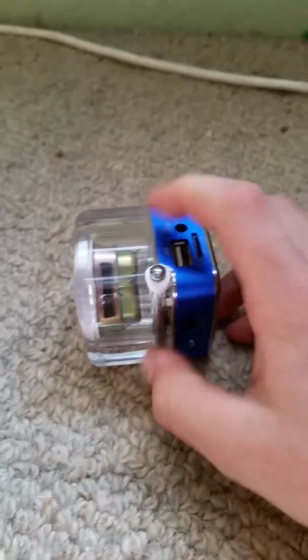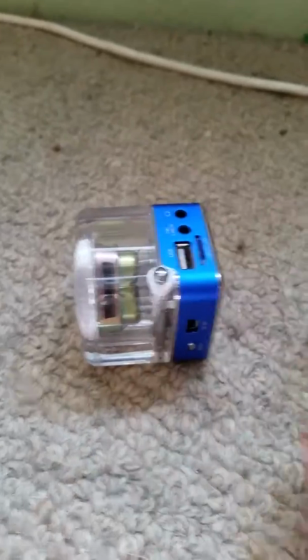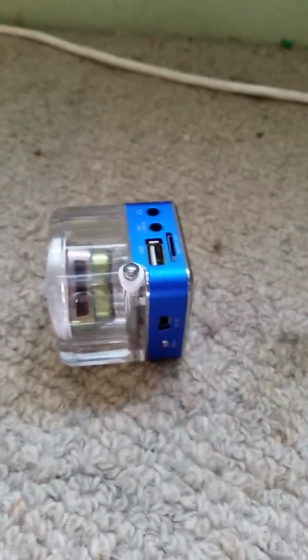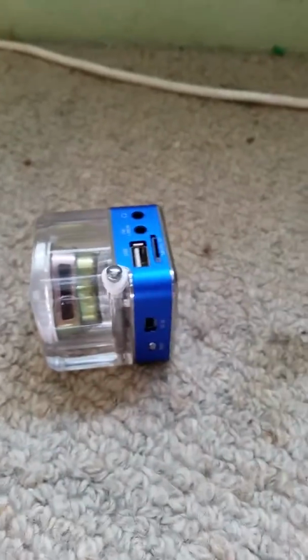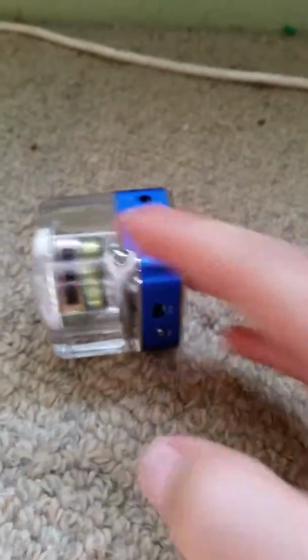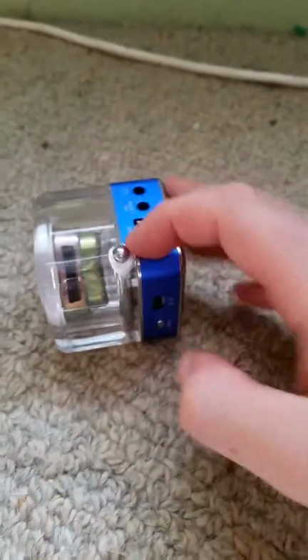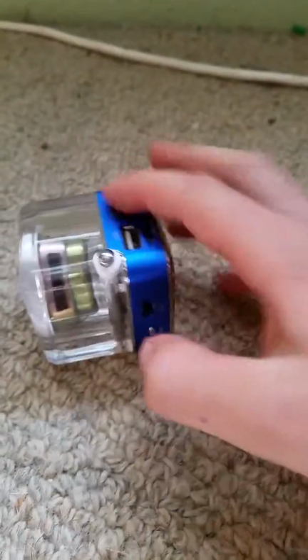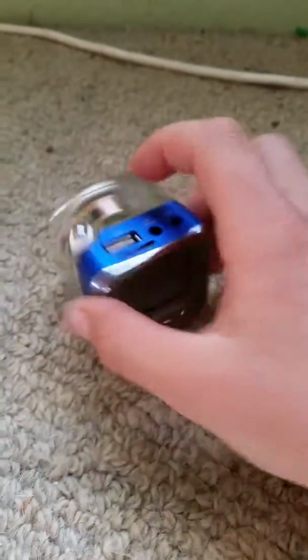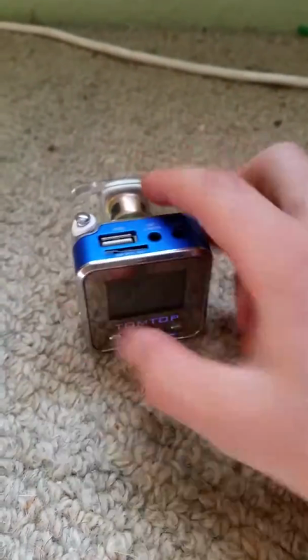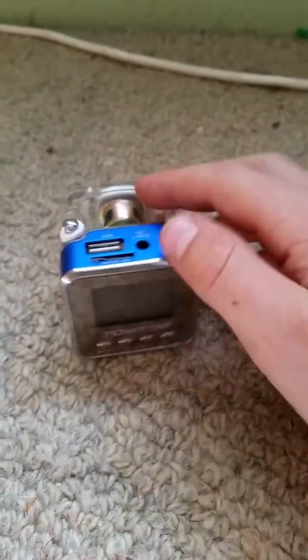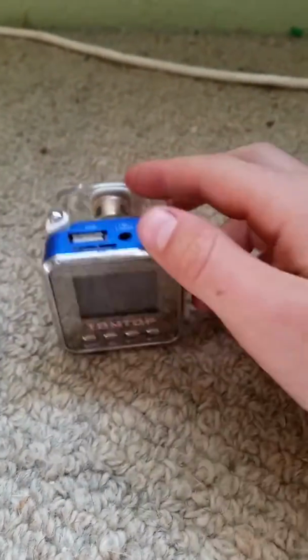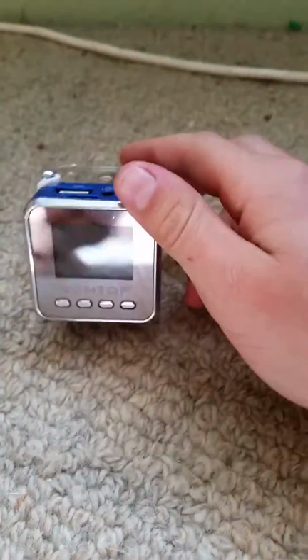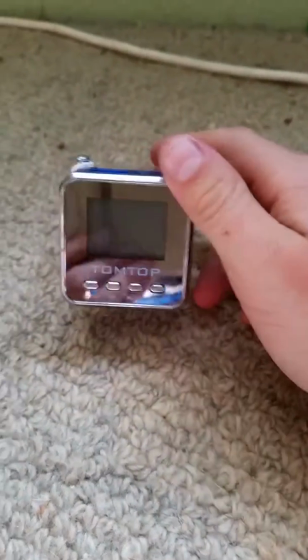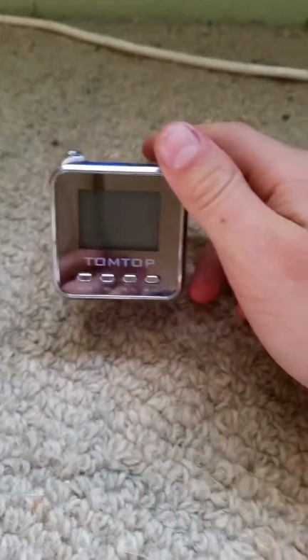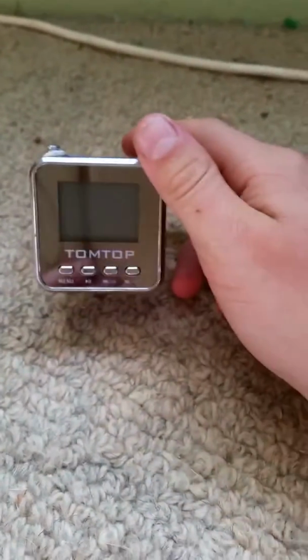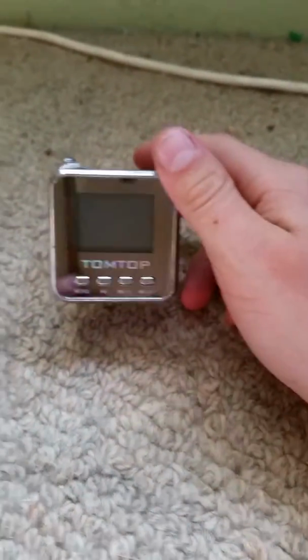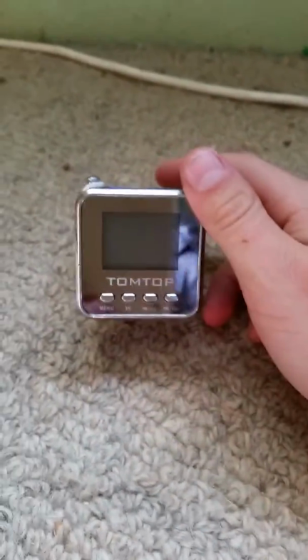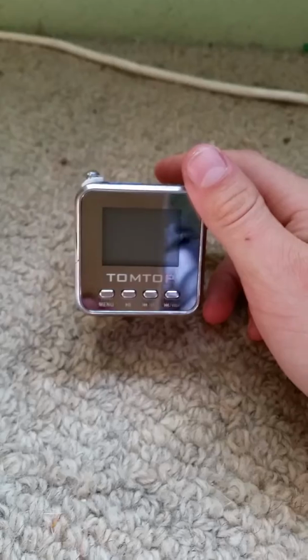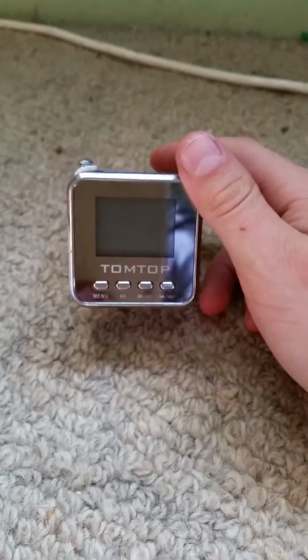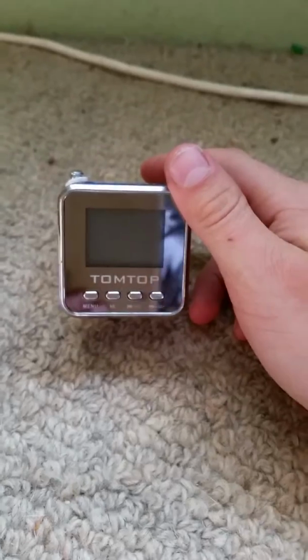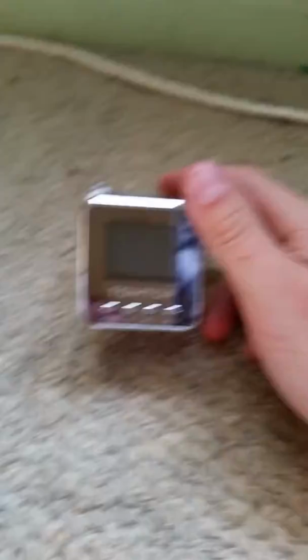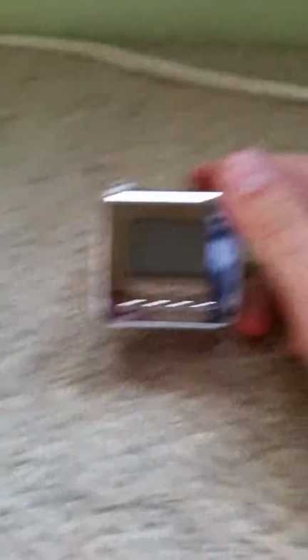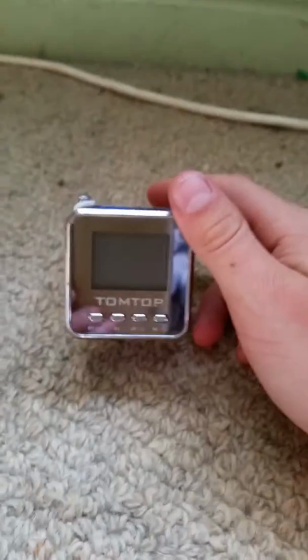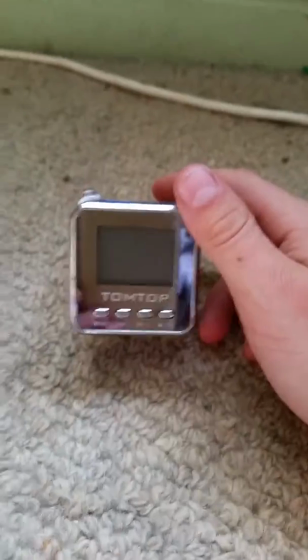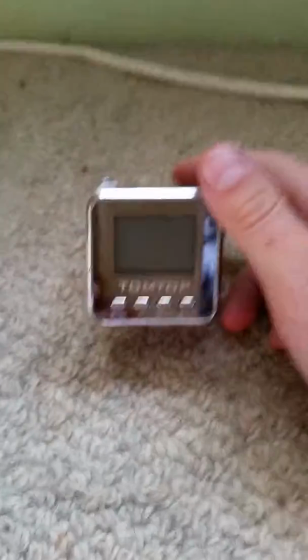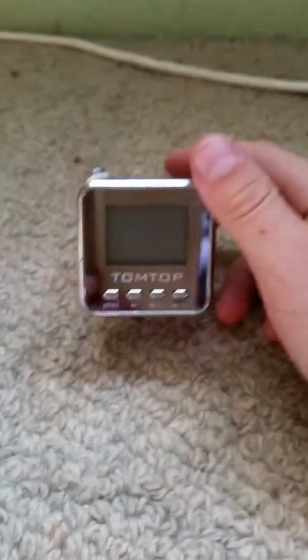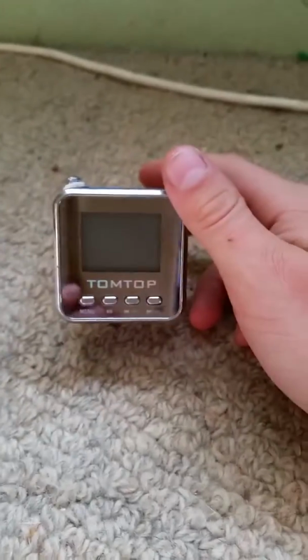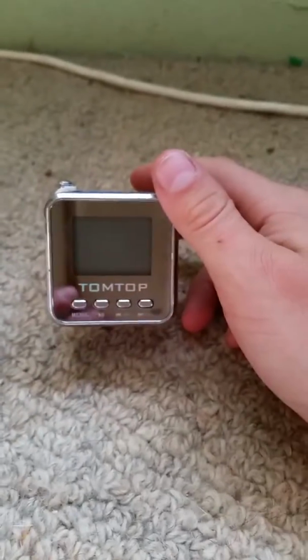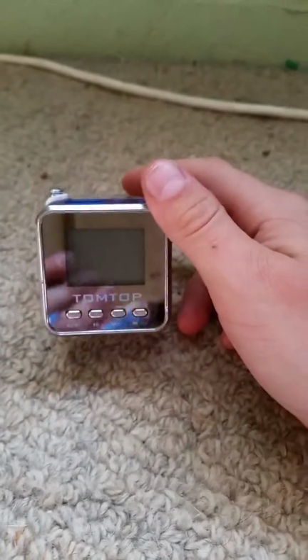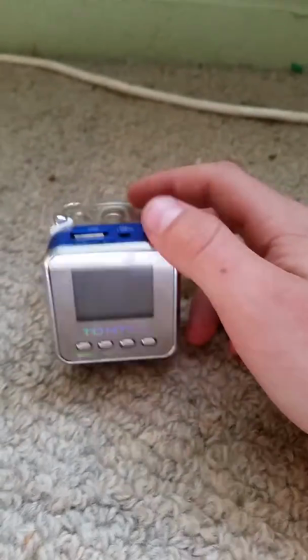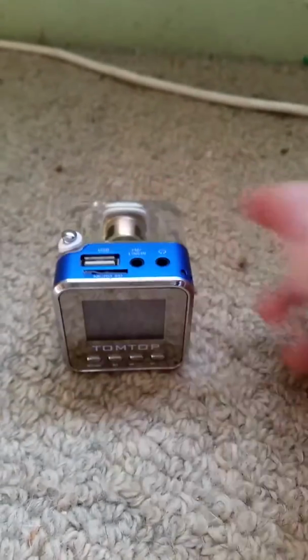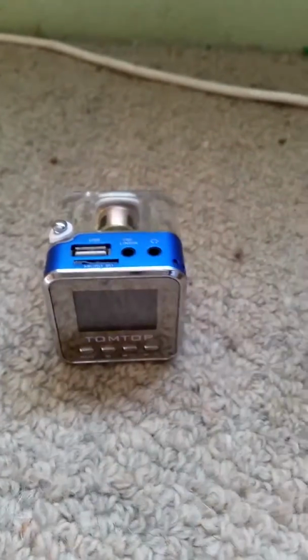Okay guys, that's all for my TomTot speaker. Please leave a like and subscribe and leave a comment below, please. Thanks, bye.